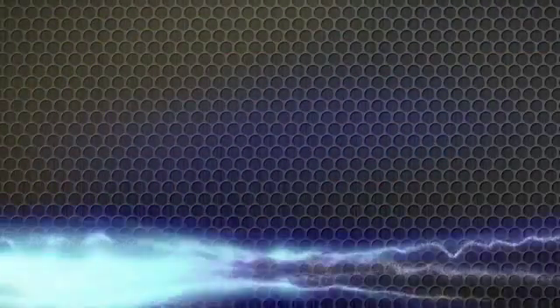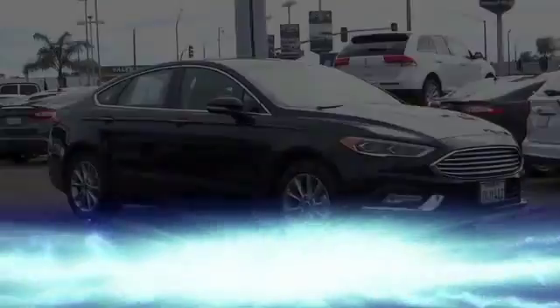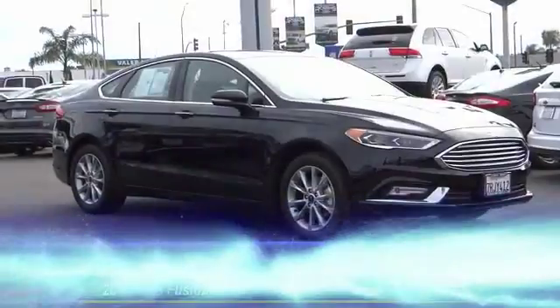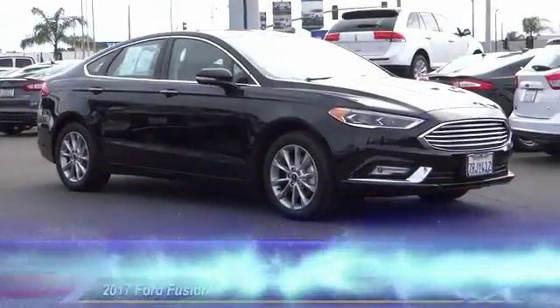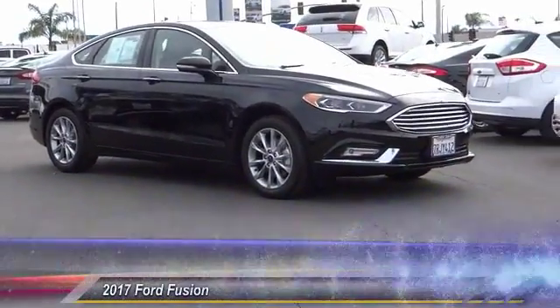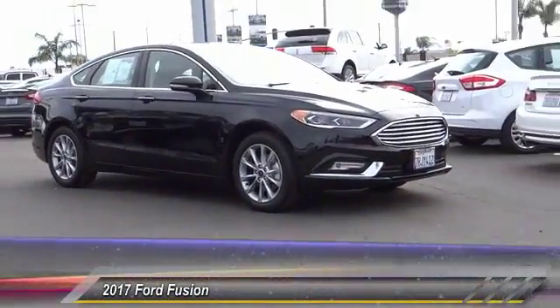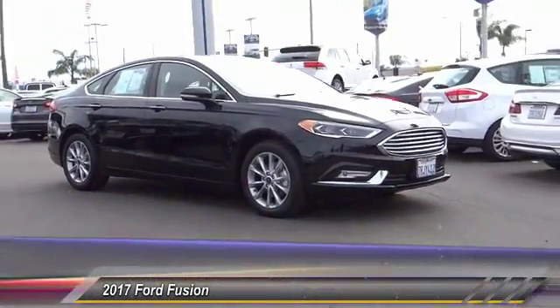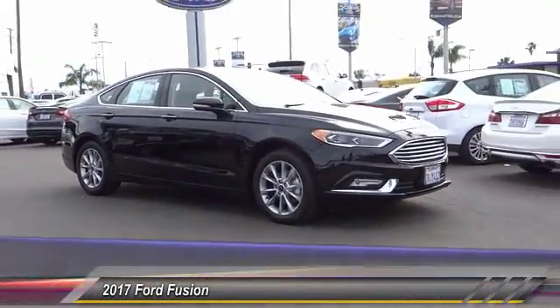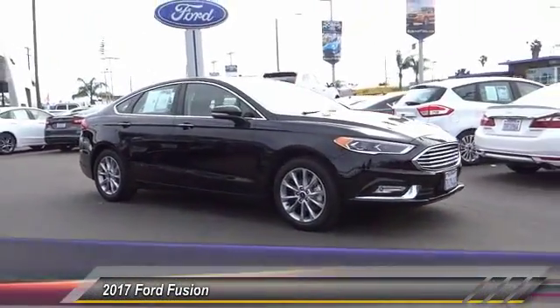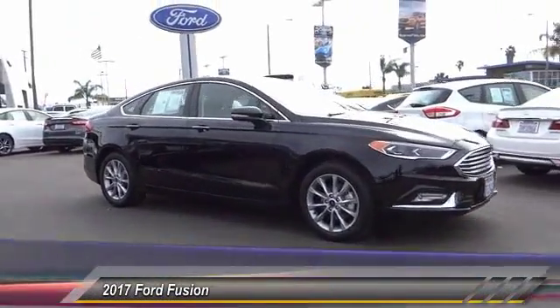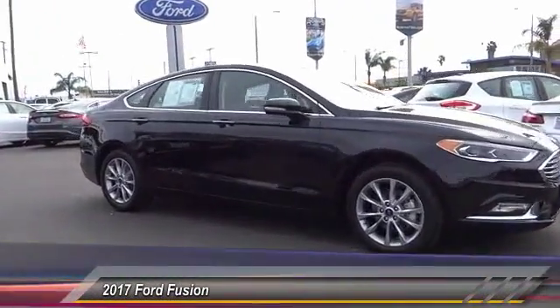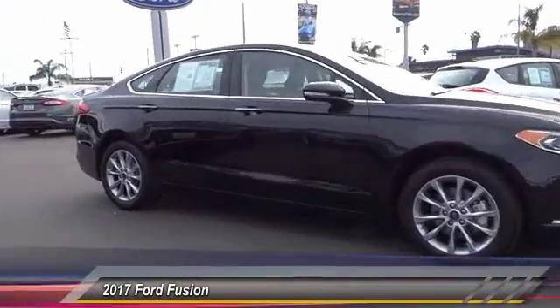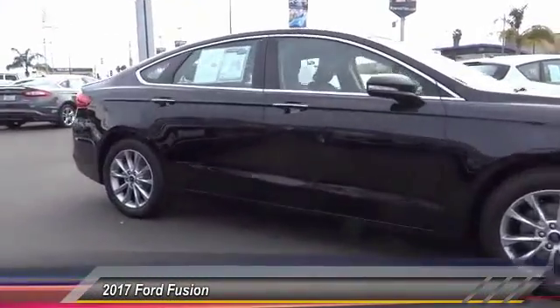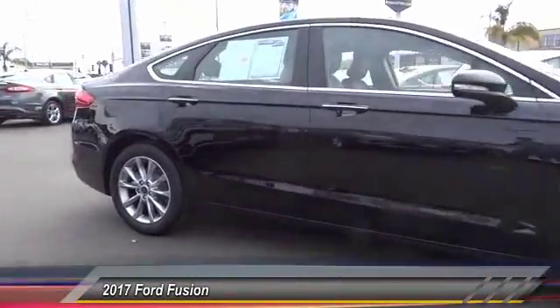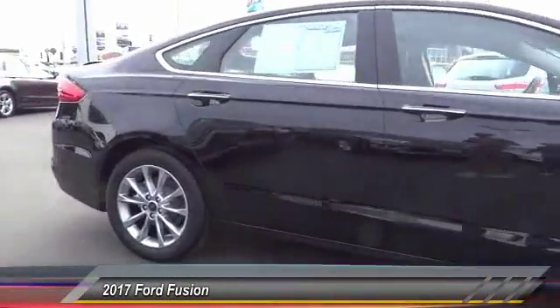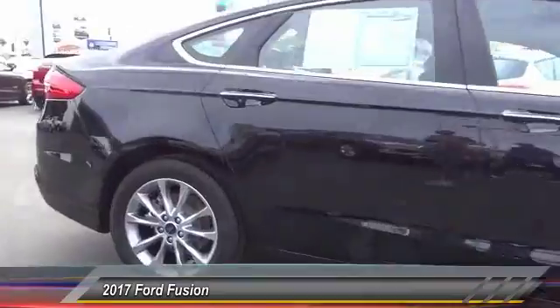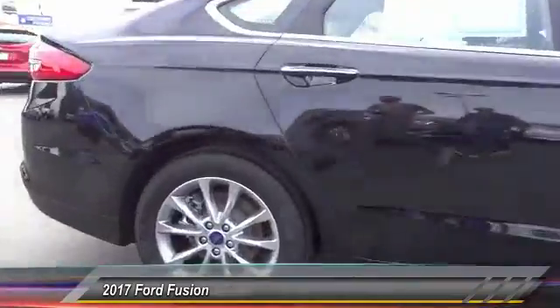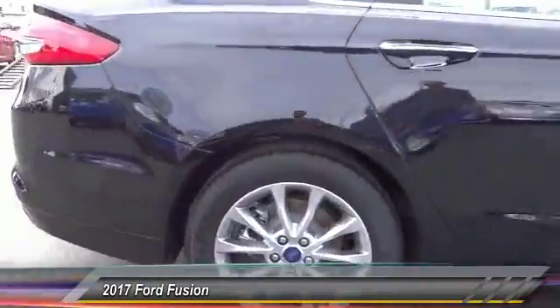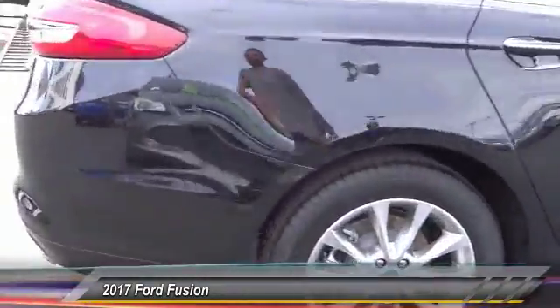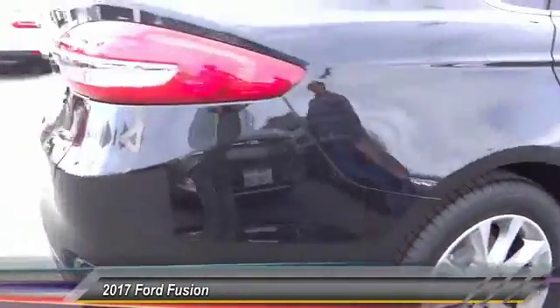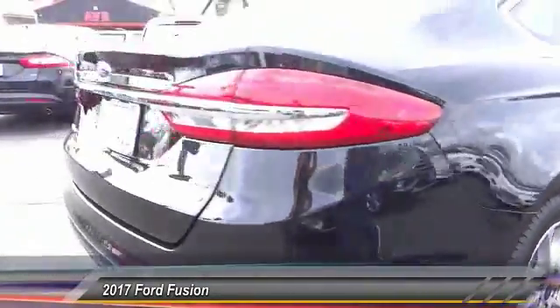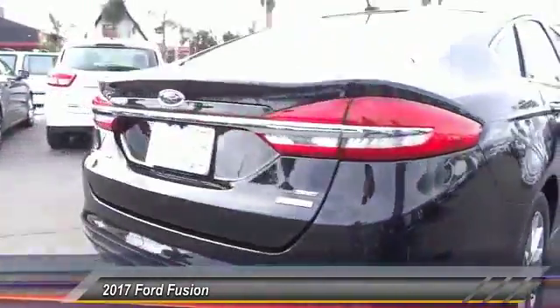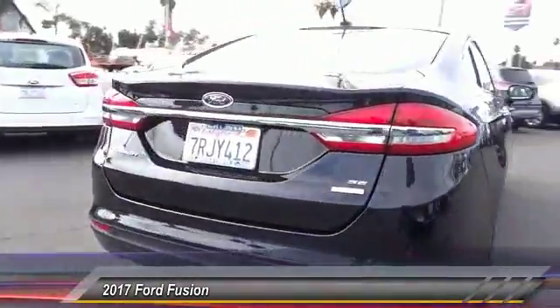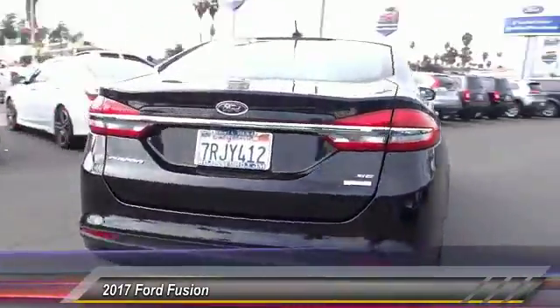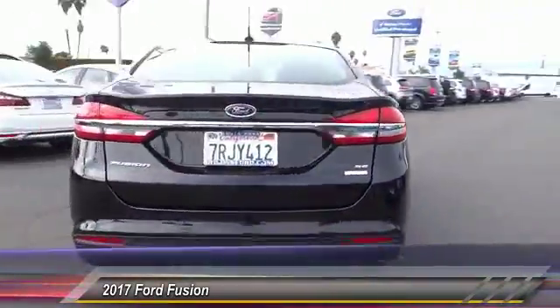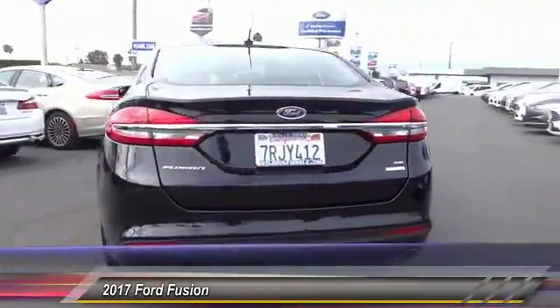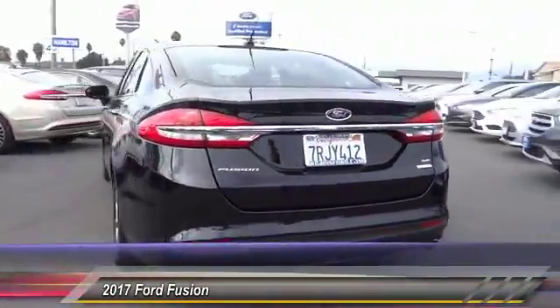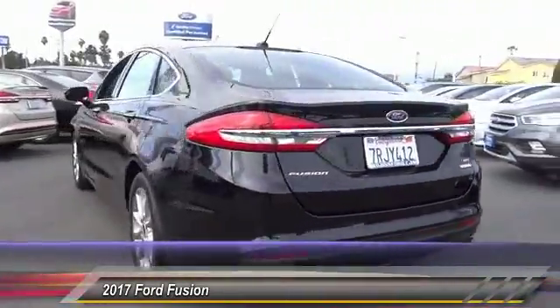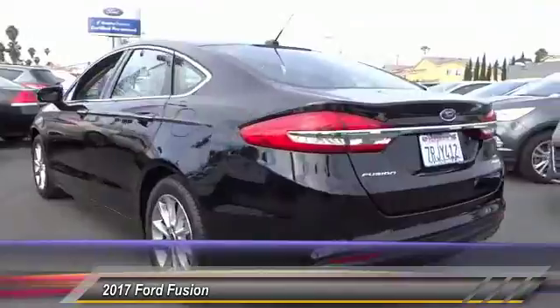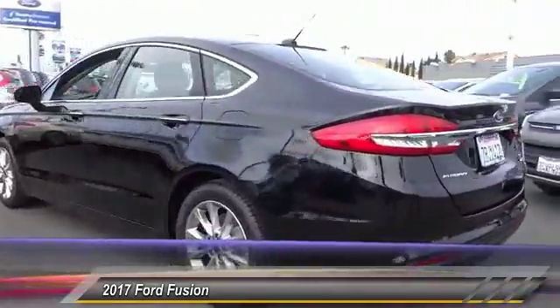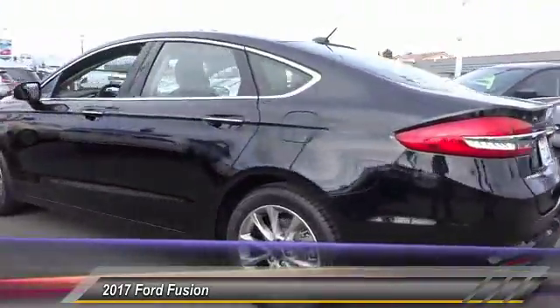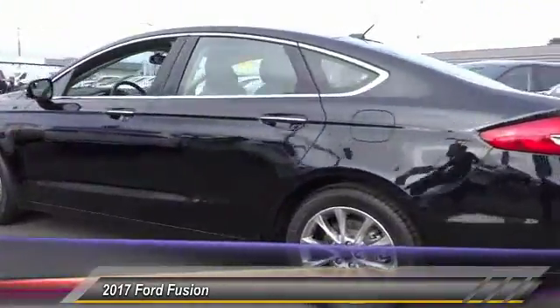The 2017 Fusion. You can have both impressive power and great economy in a Fusion, and it is priced below $30,000. This vehicle has less than 4,000 miles.